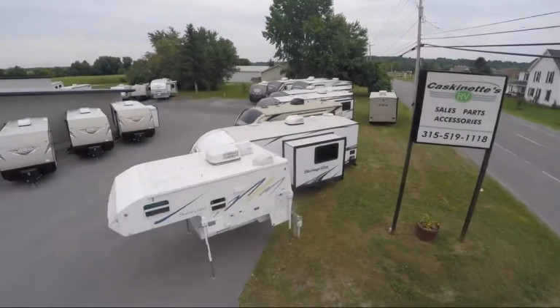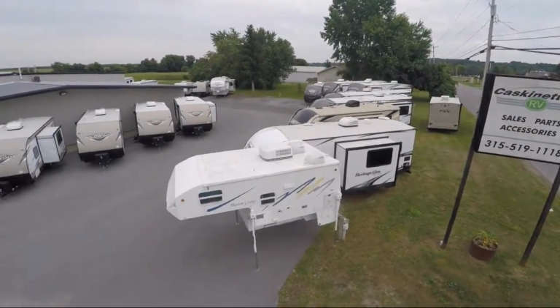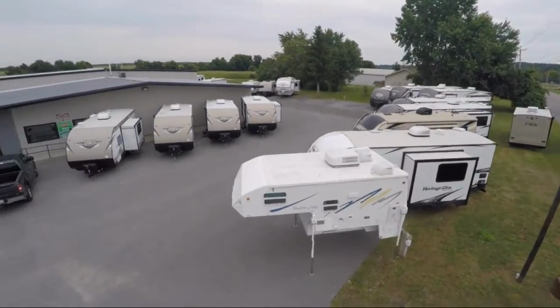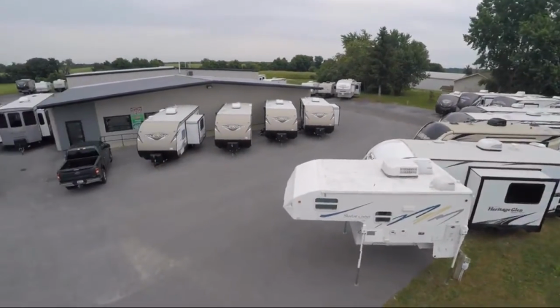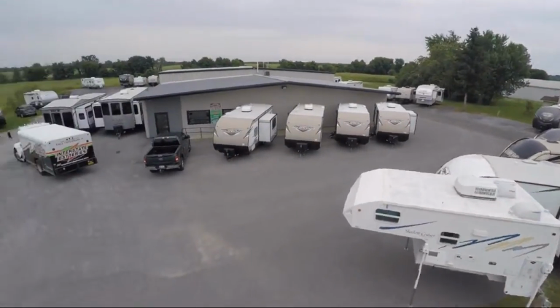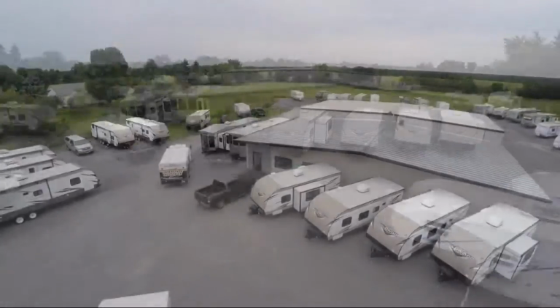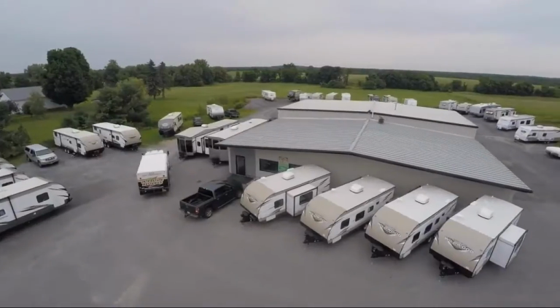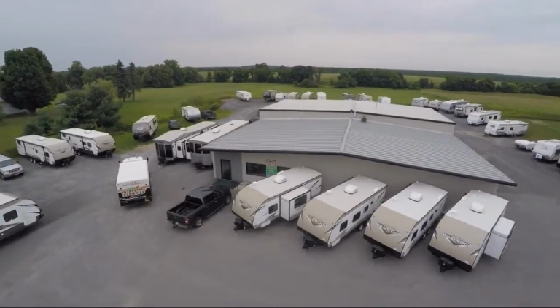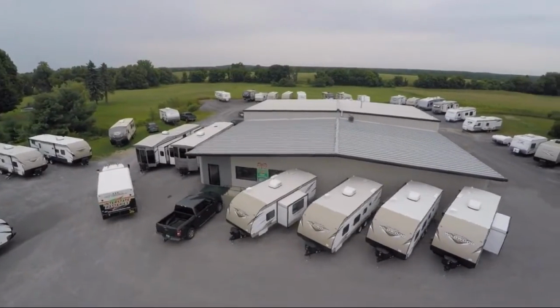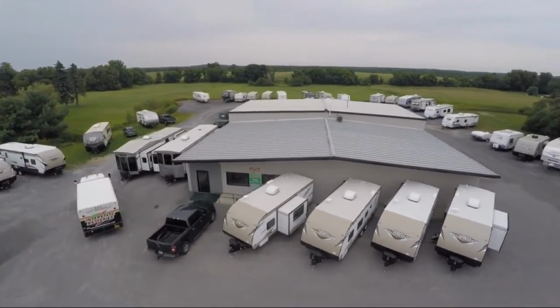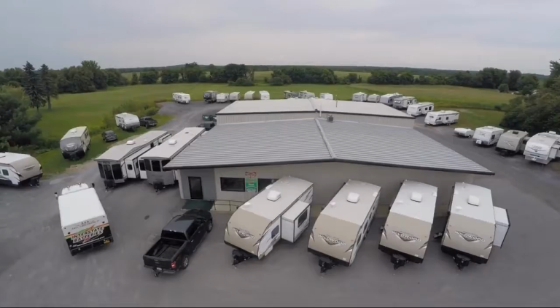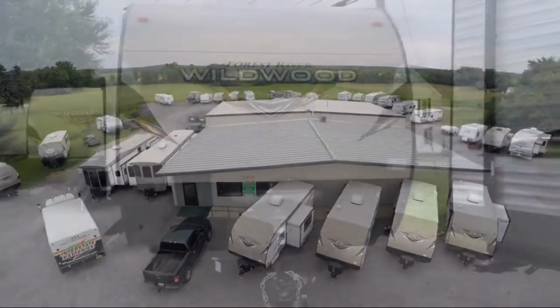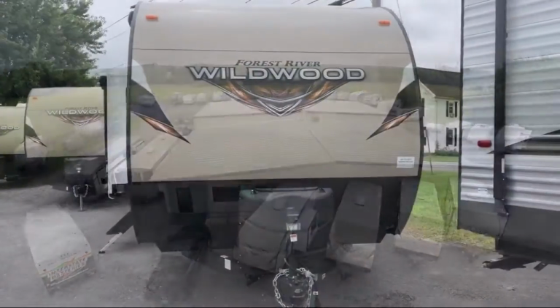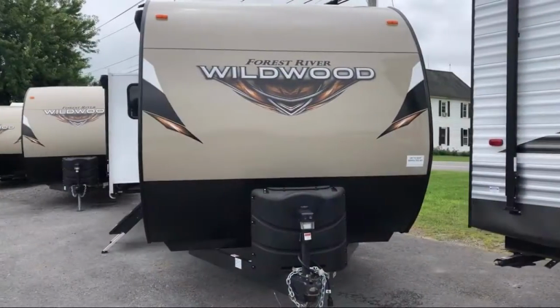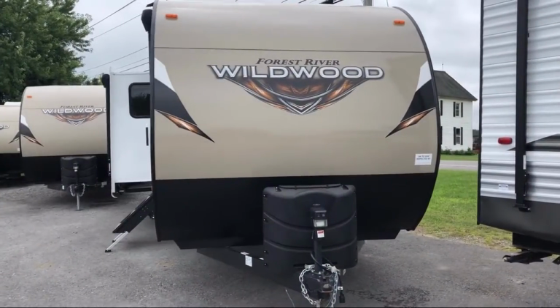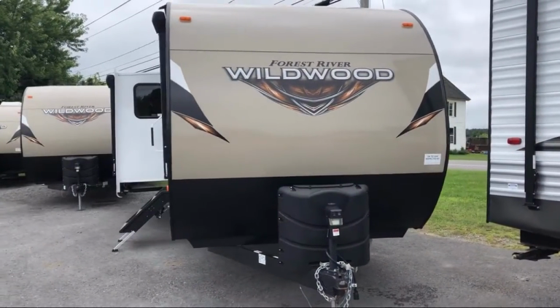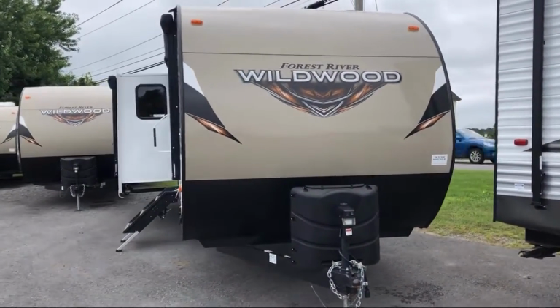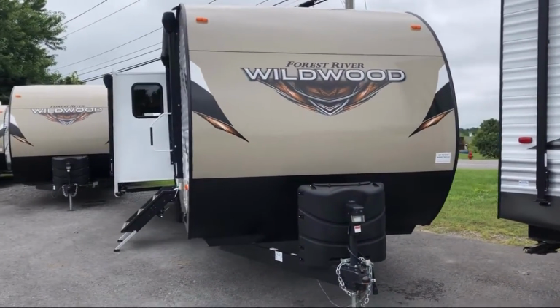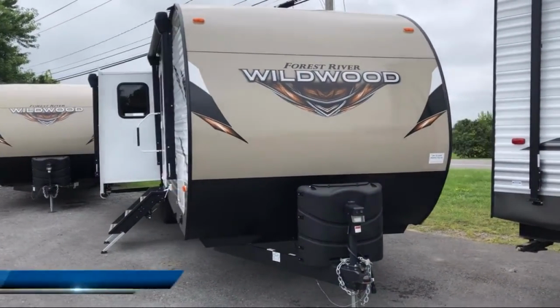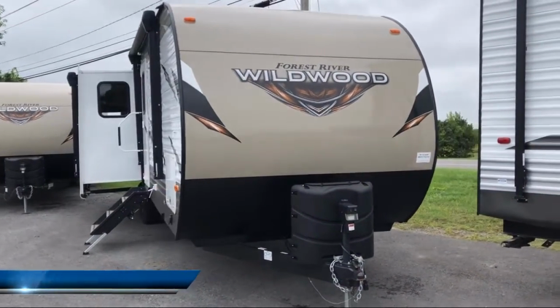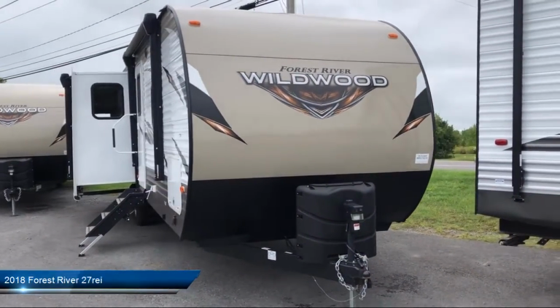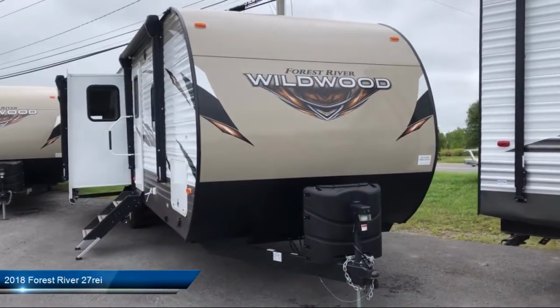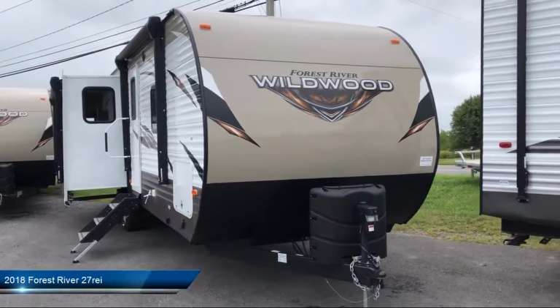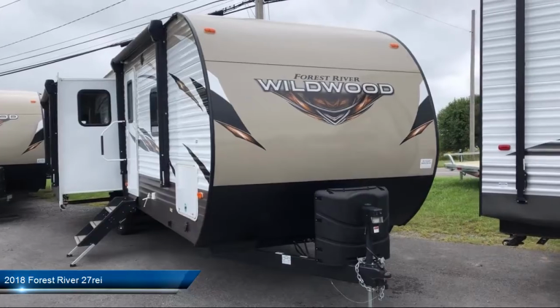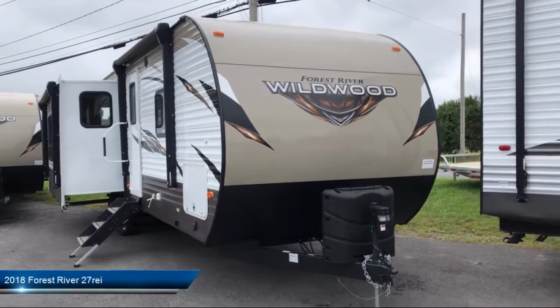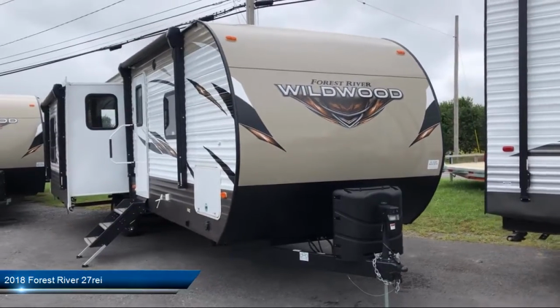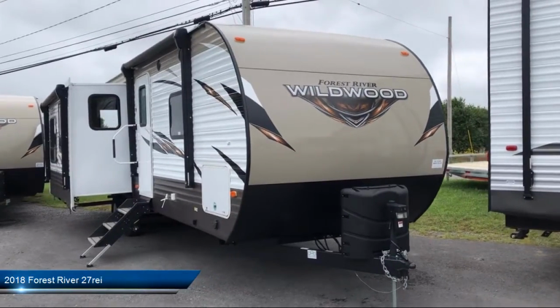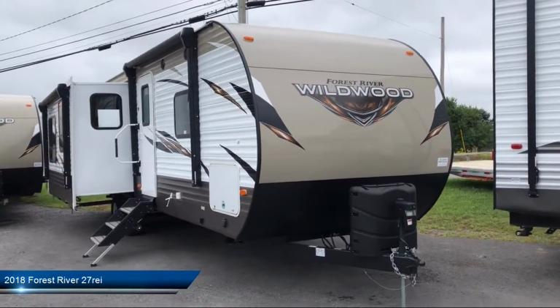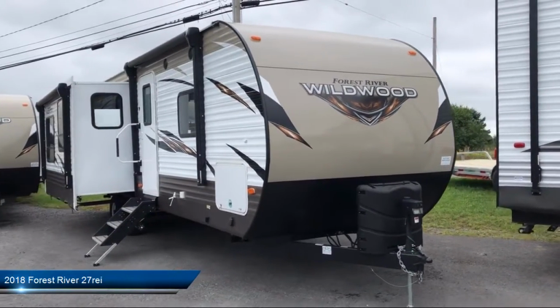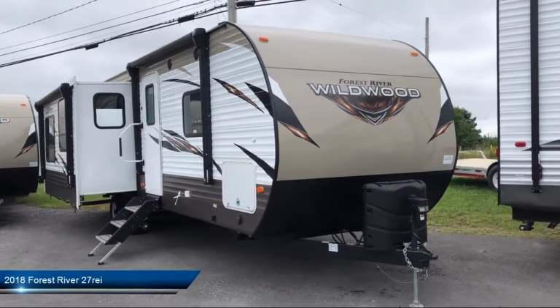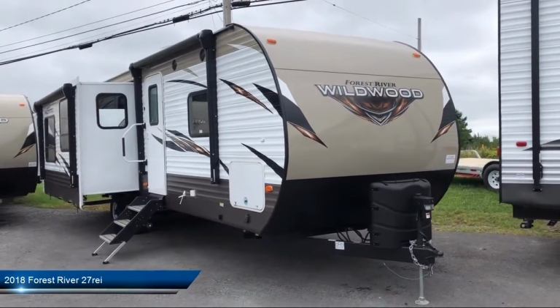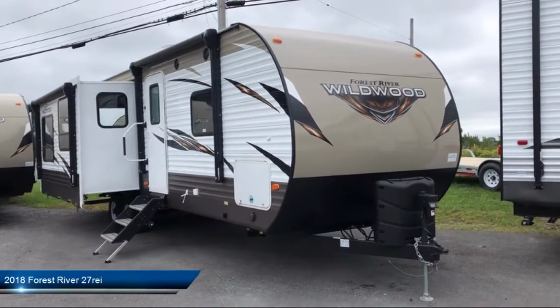Welcome to Cascanet RV and take a look at another one of our great RVs from our inventory. This beautiful travel trailer comes equipped with a power tongue jack, an awning, entry step lights, and is backup camera ready.